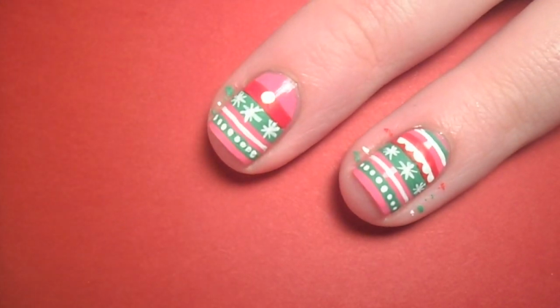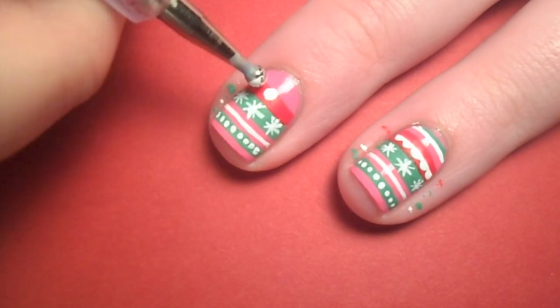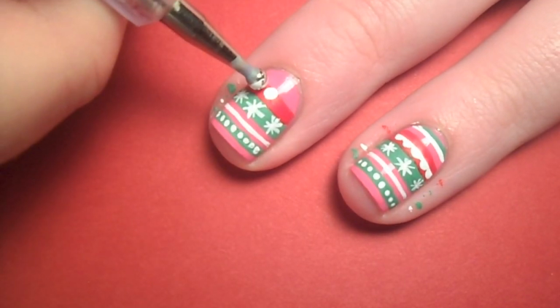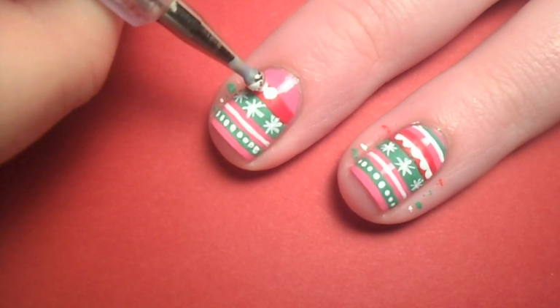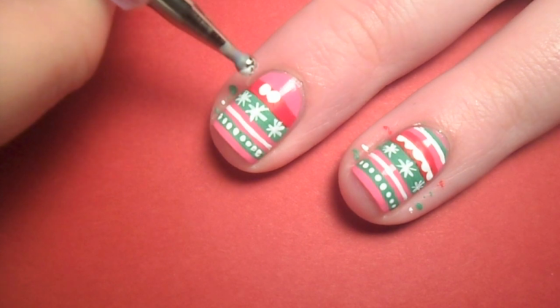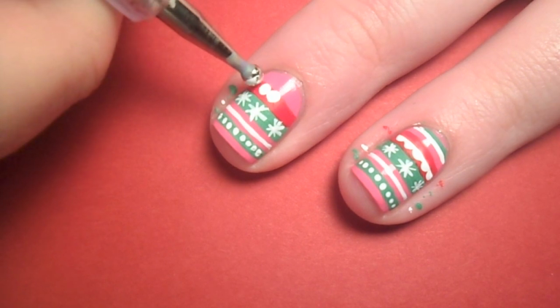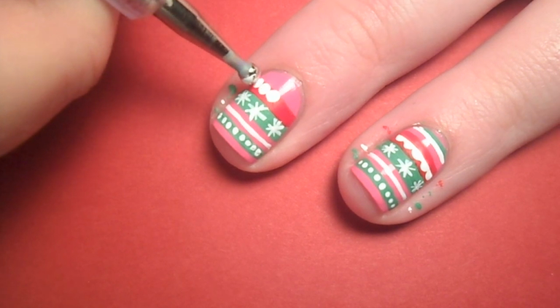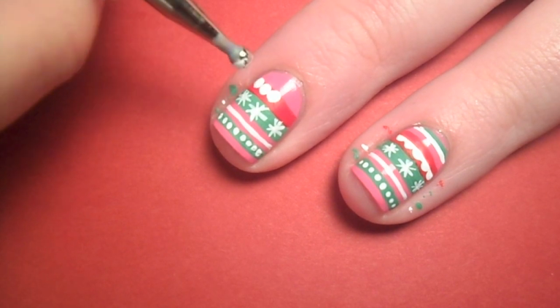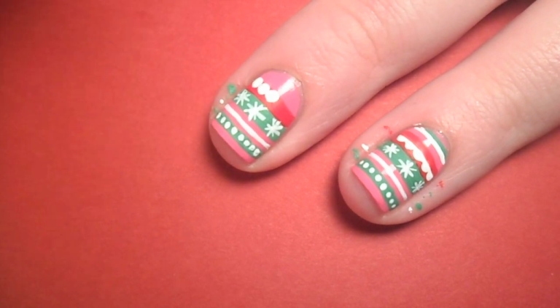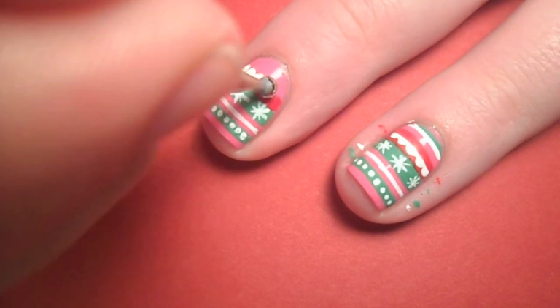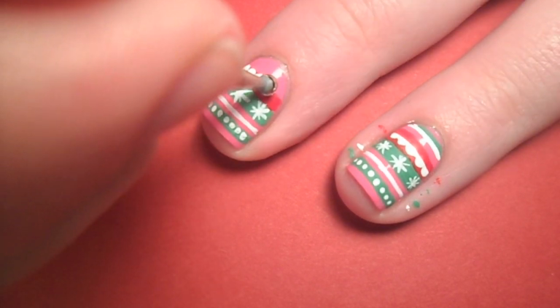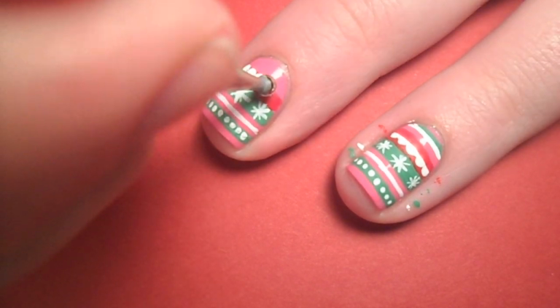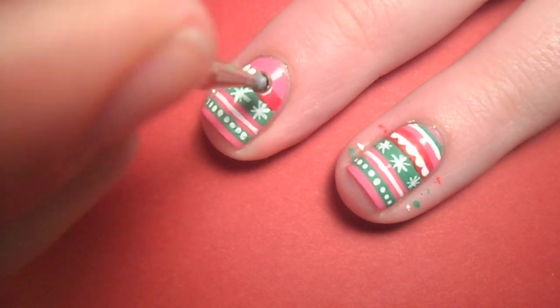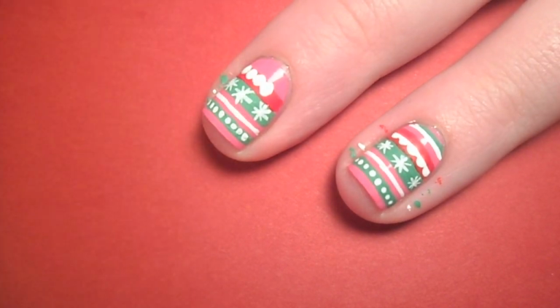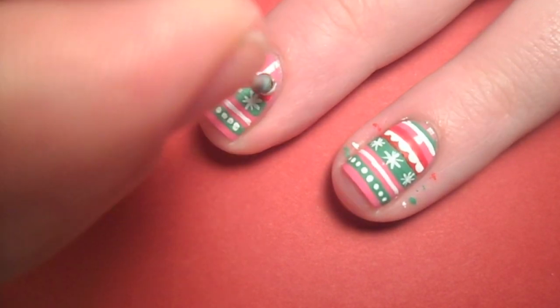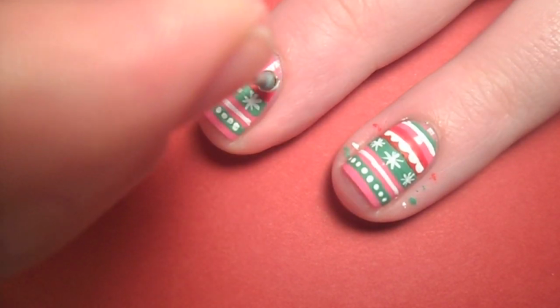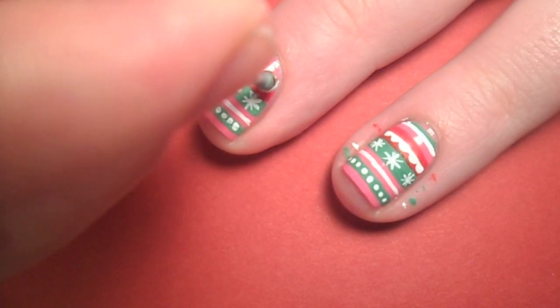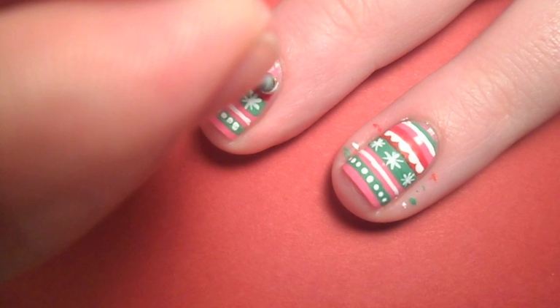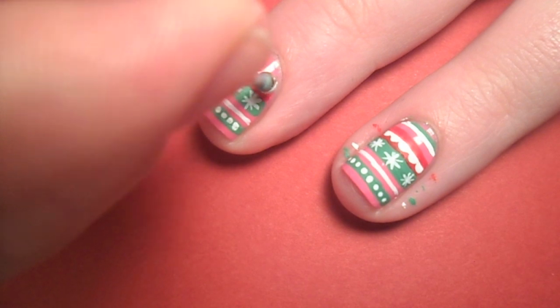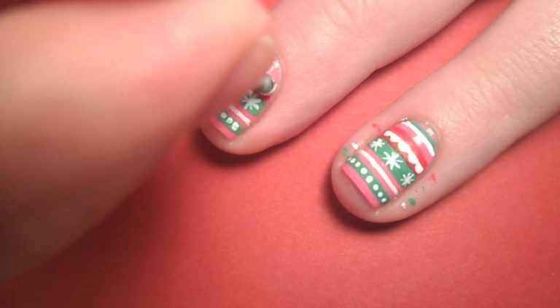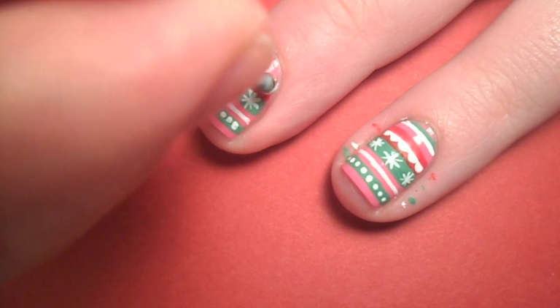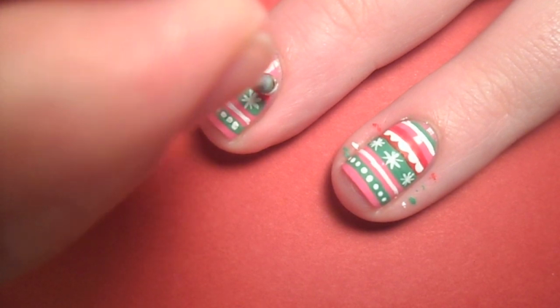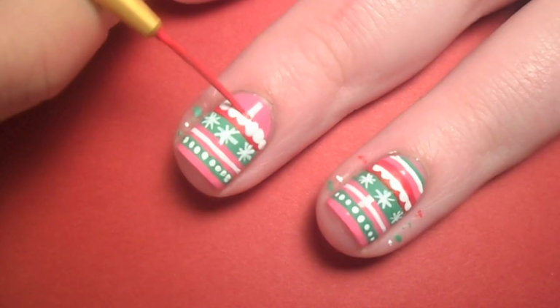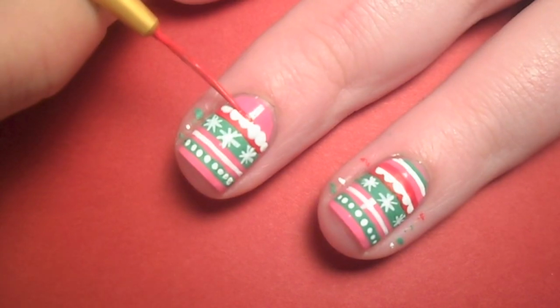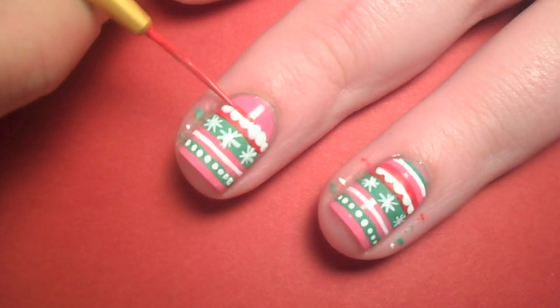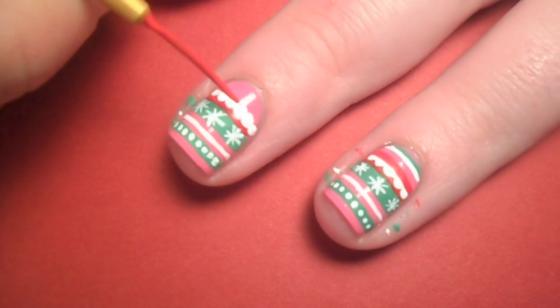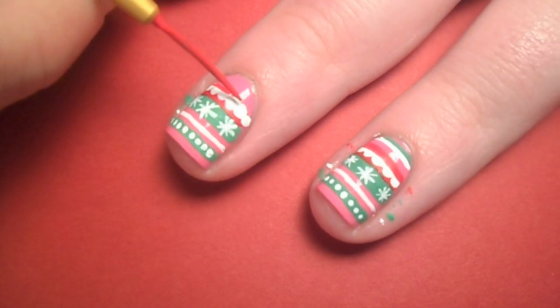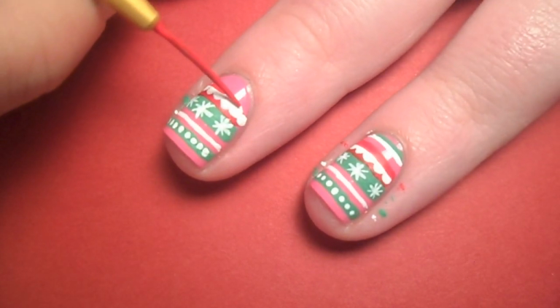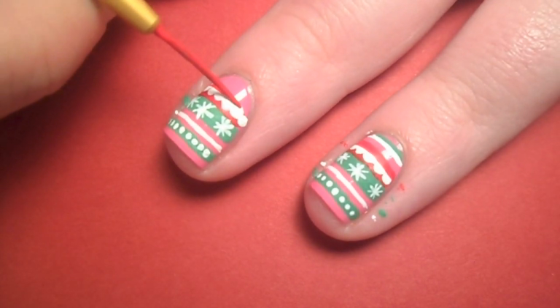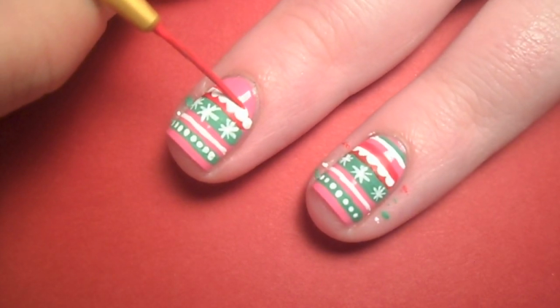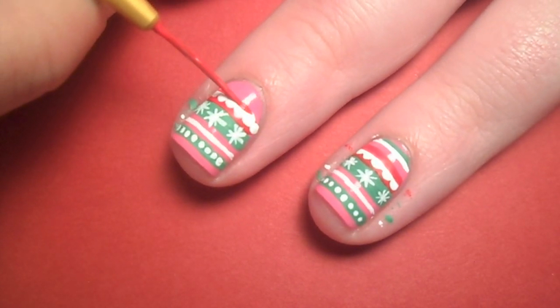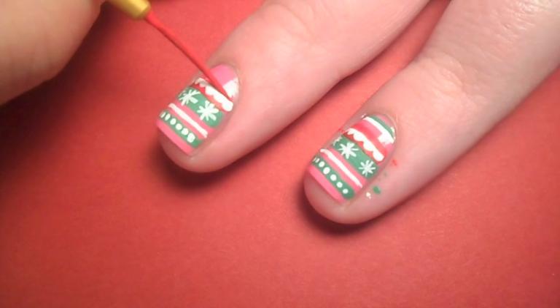I grabbed a large dotting tool dipped in white paint and dotted it along the top of the red. Then I went back with red paint and straightened the top to give it a ruffle look.